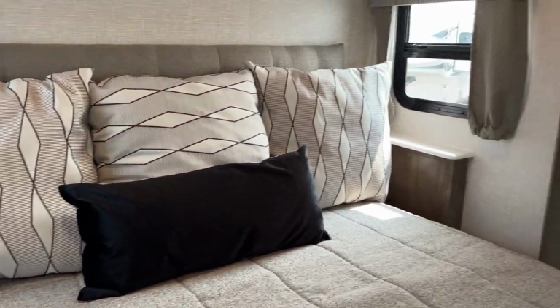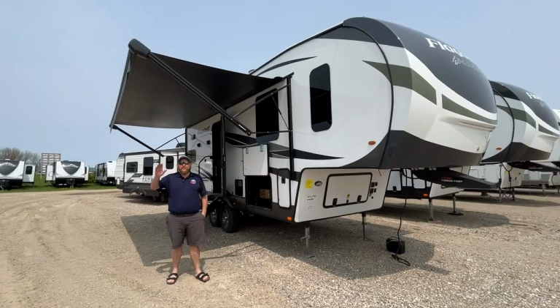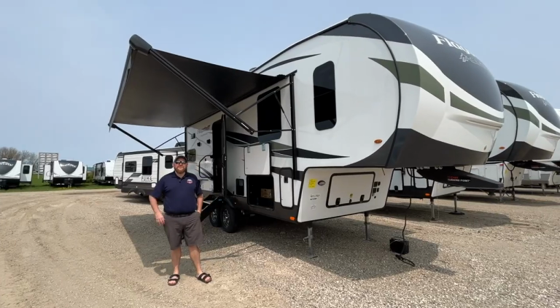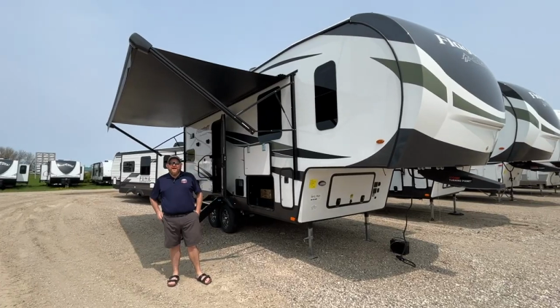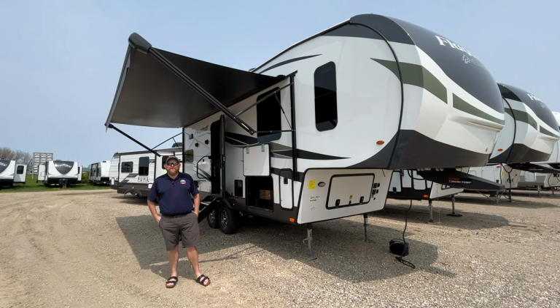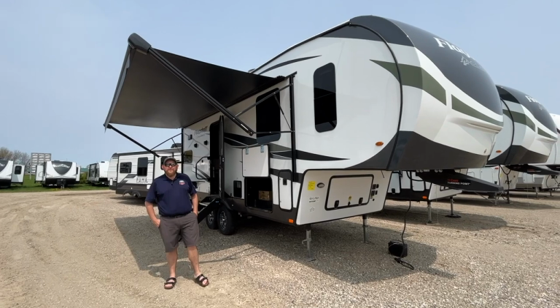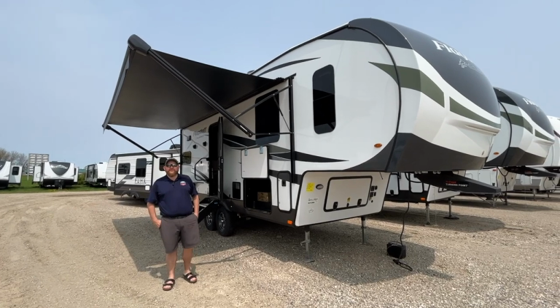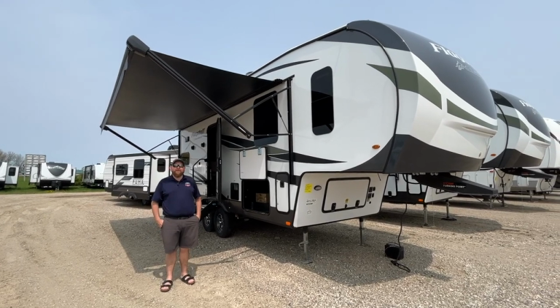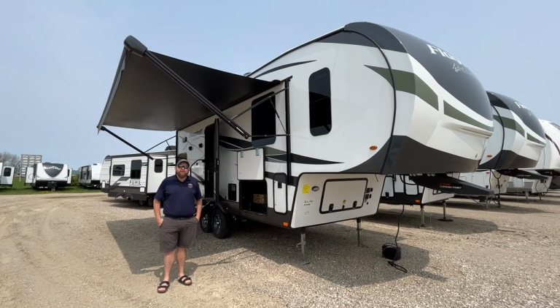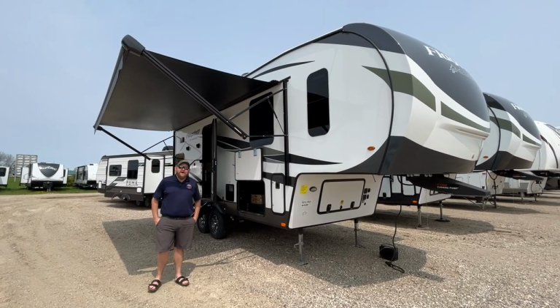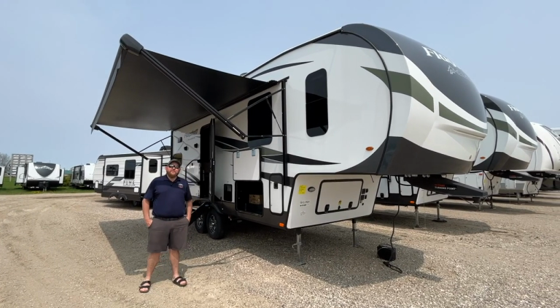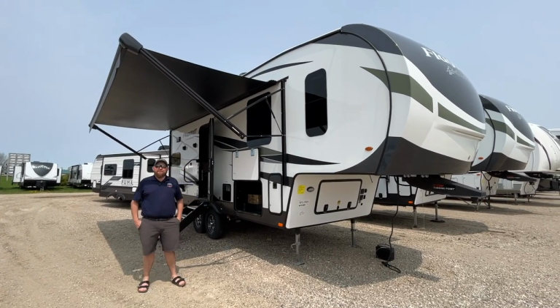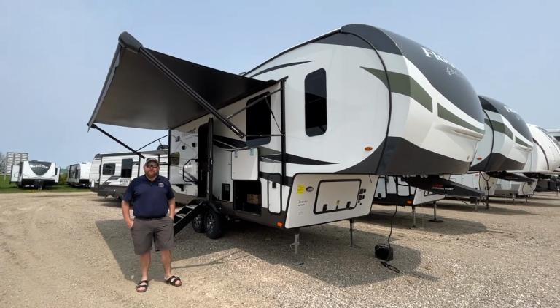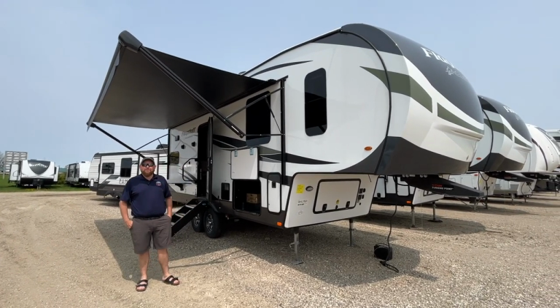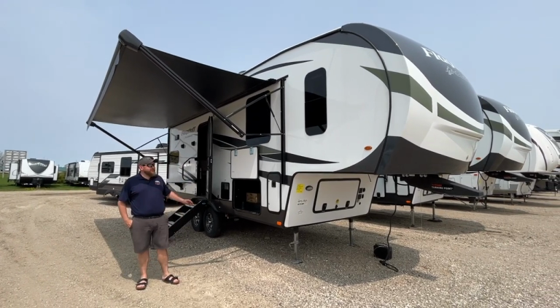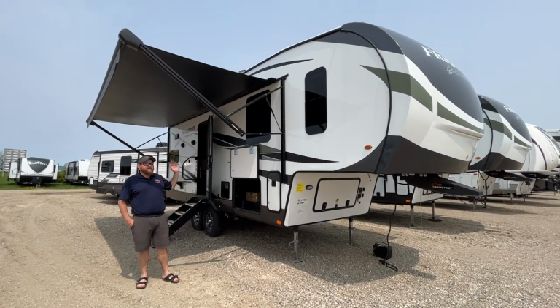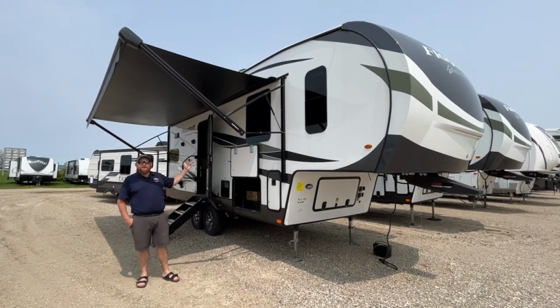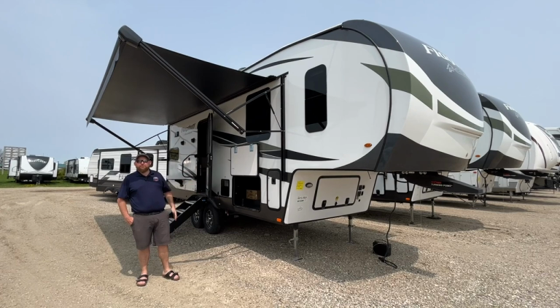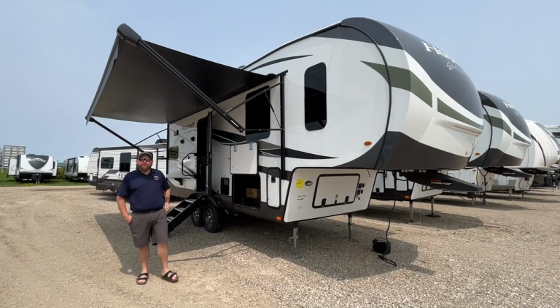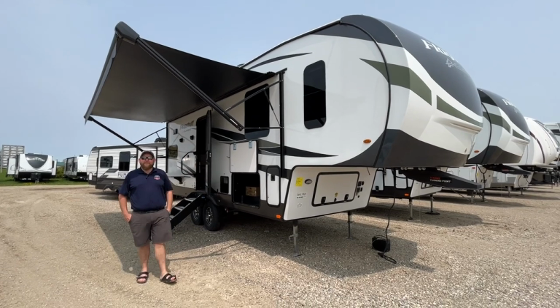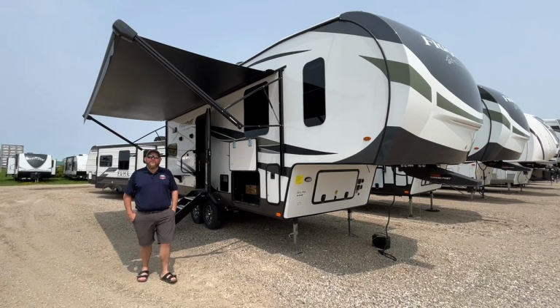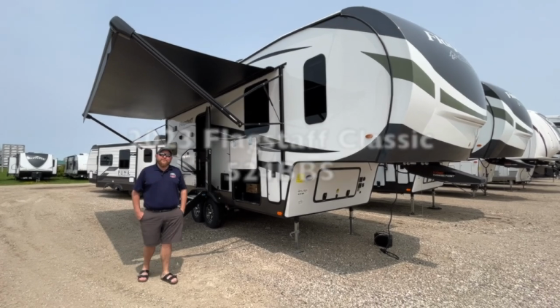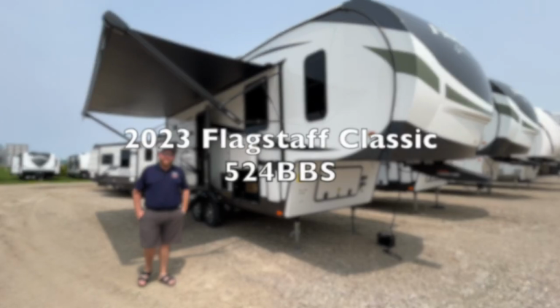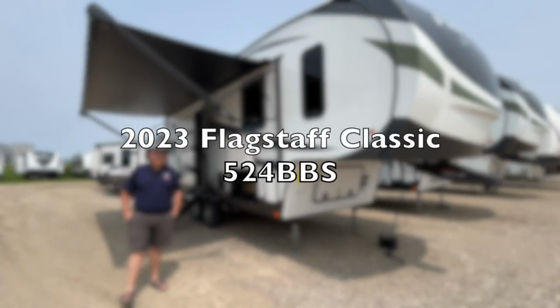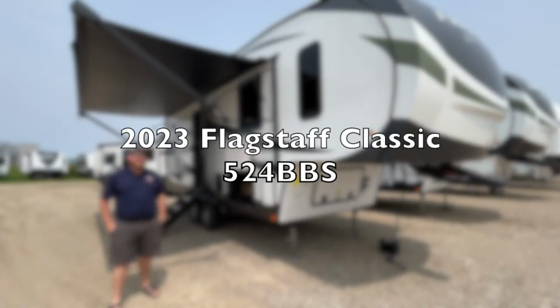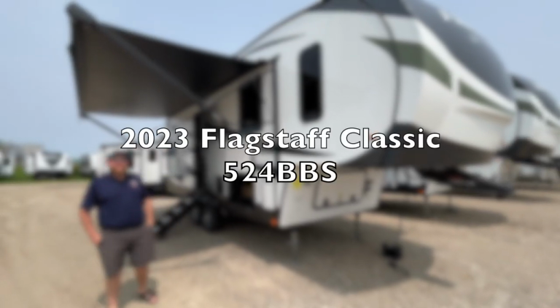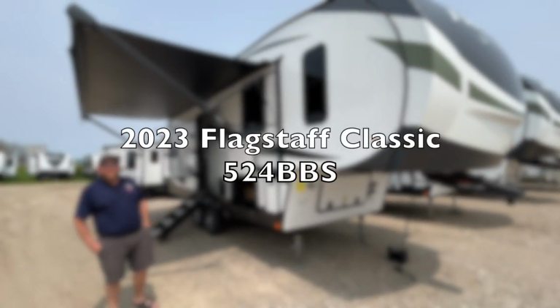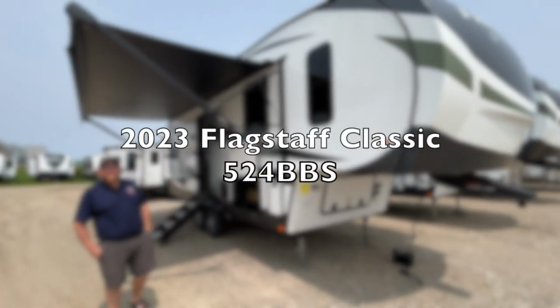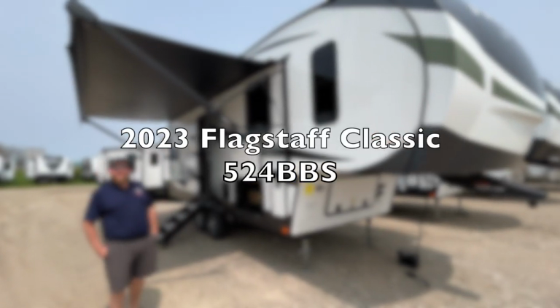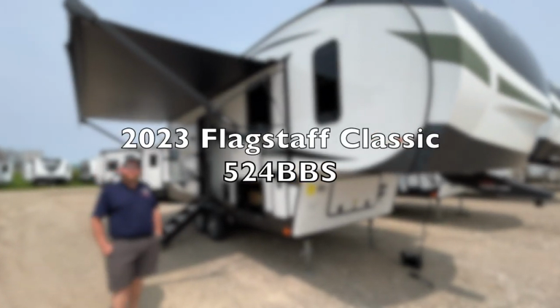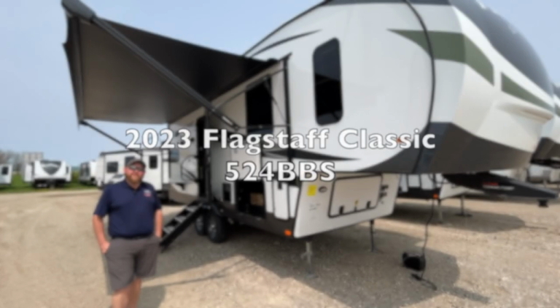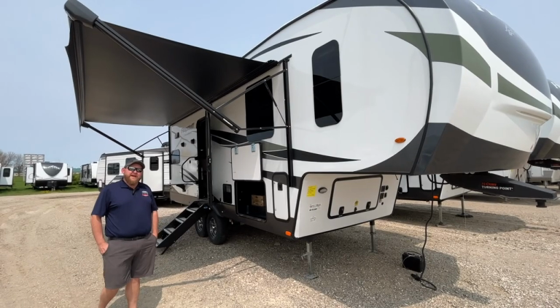Hey everyone, it's Jonathan Allum here from Camped RV in Stratford, Ontario. It's been a while since we've done a walkthrough video, but we've got a fresh one here. This is a 2023 Flagstaff Classic 524 BBS.